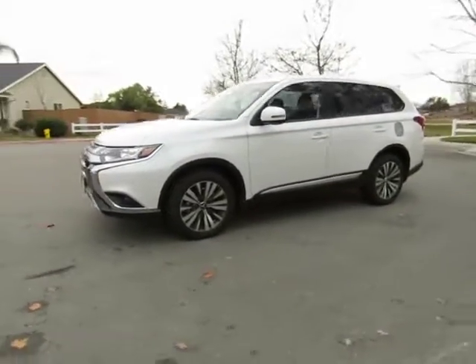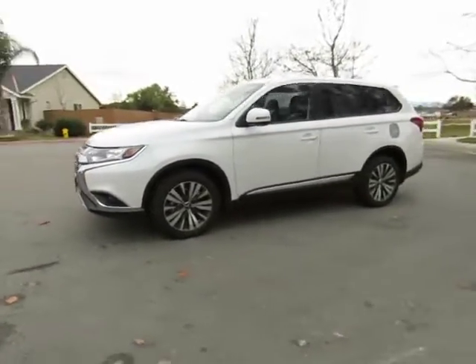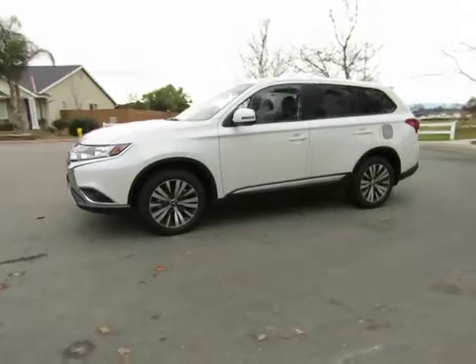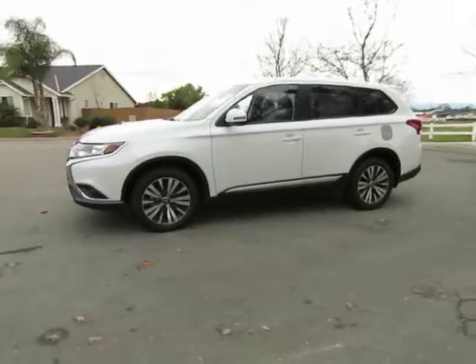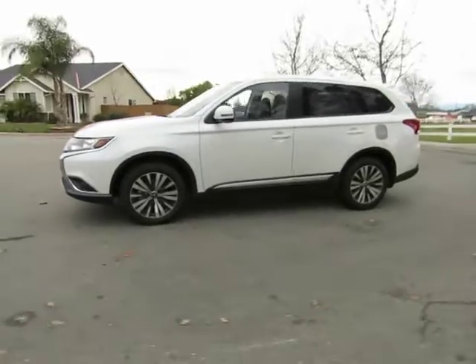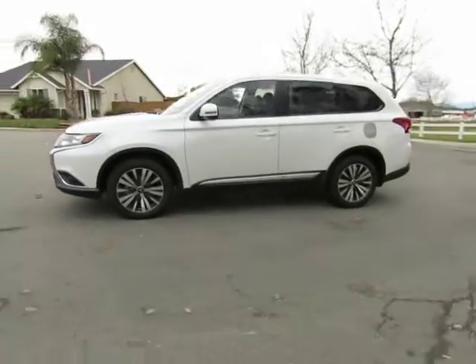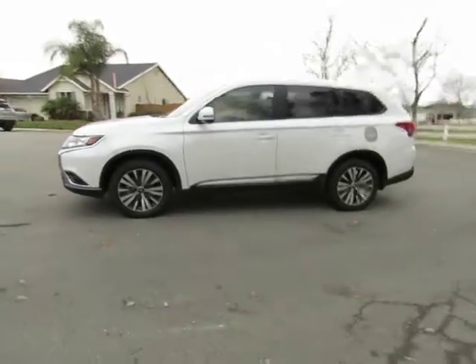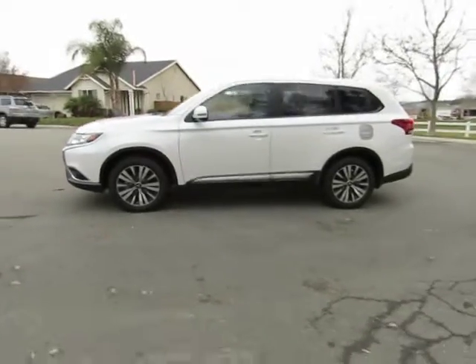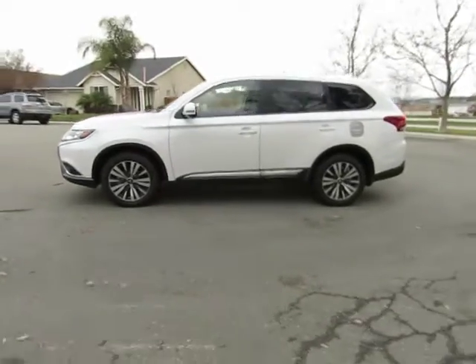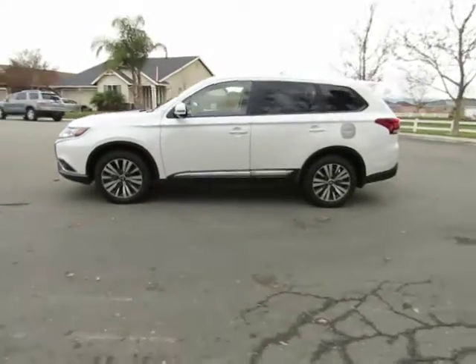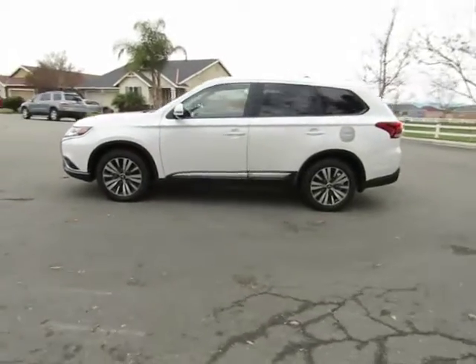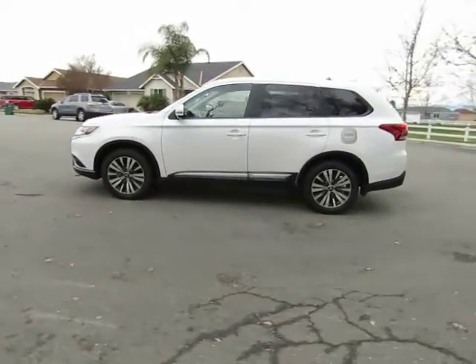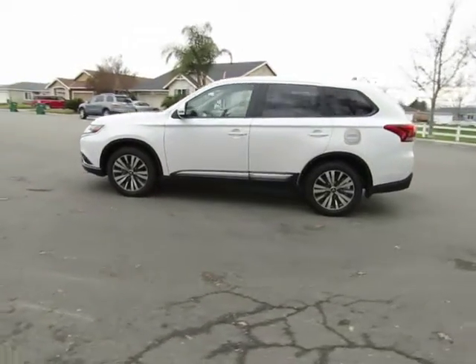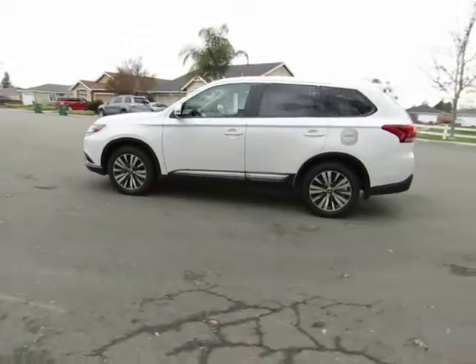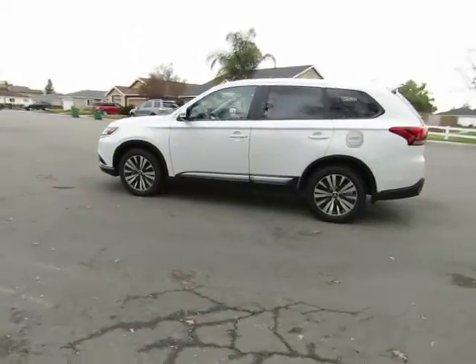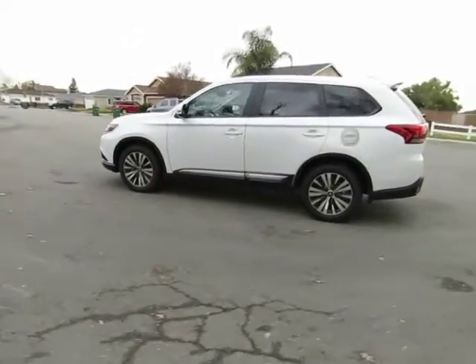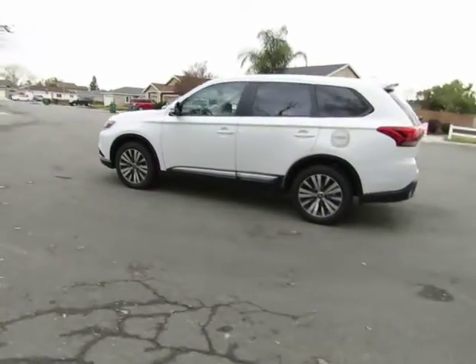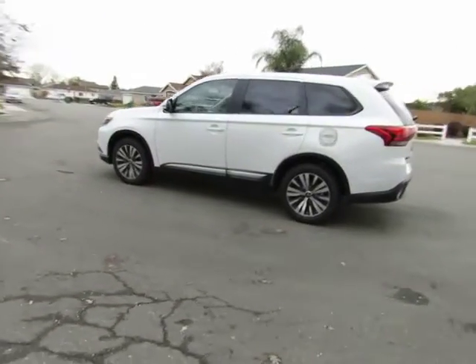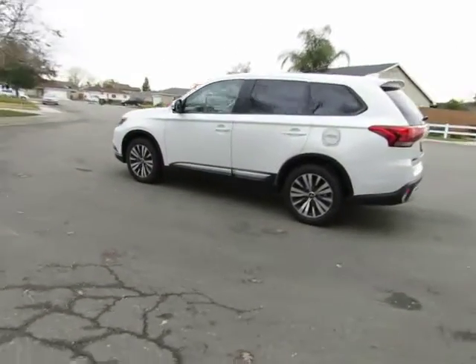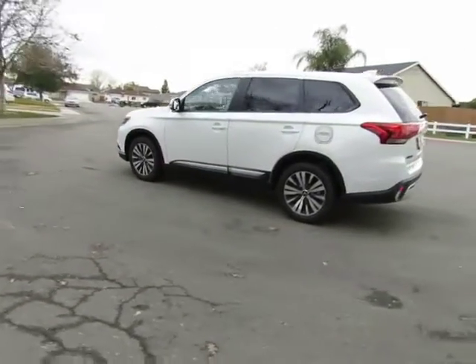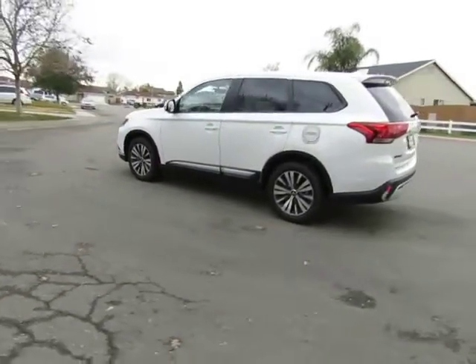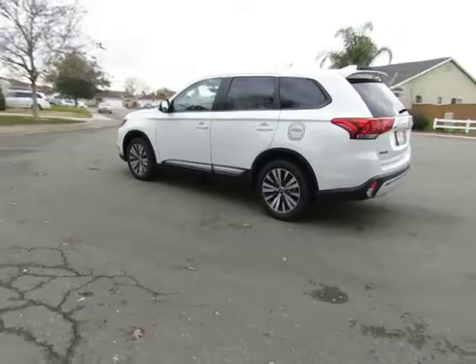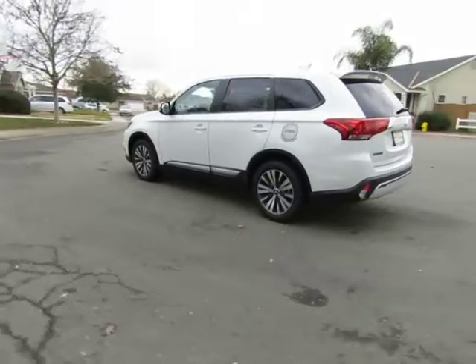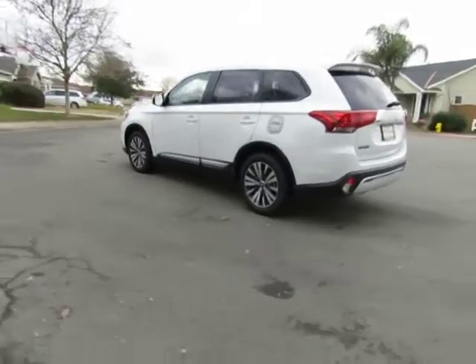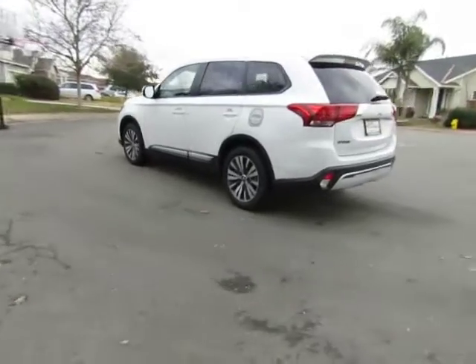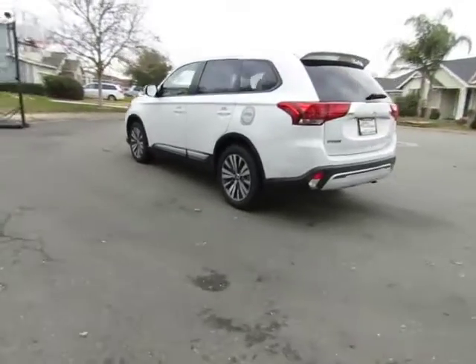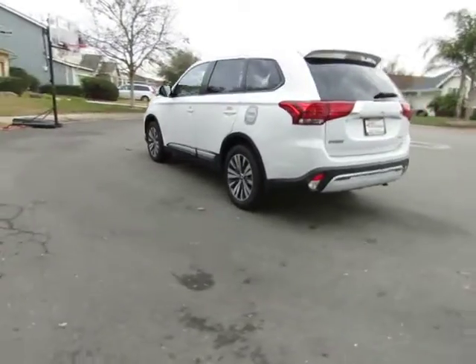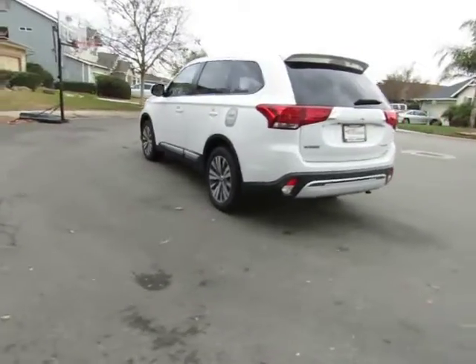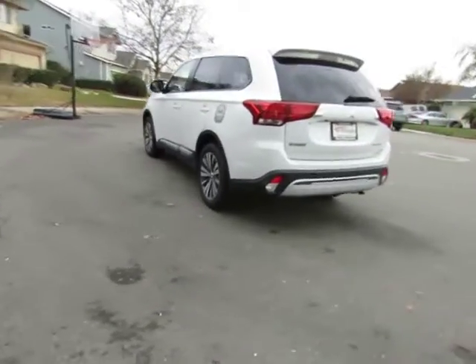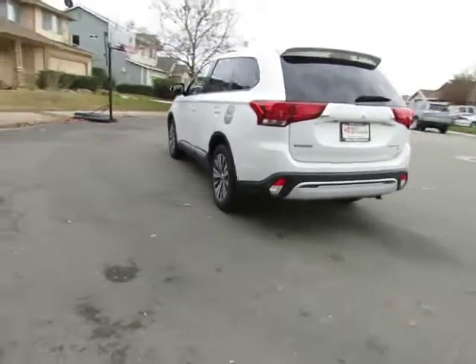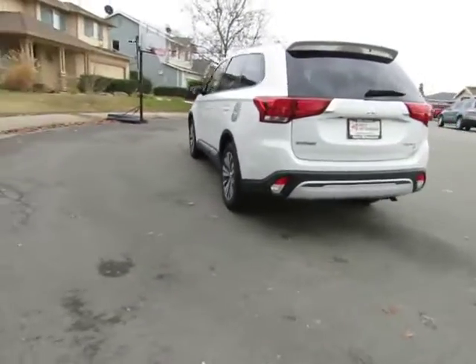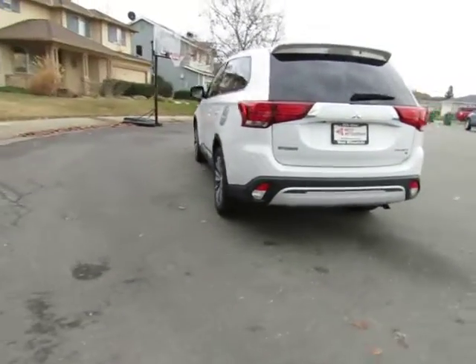See this vehicle and hundreds more at www.westmitsubishi.com or call toll-free at 530-936-2300.